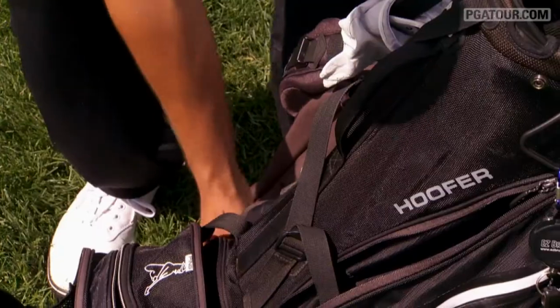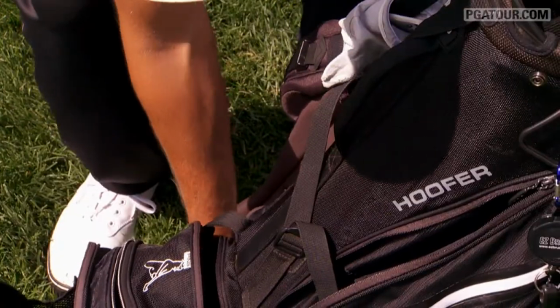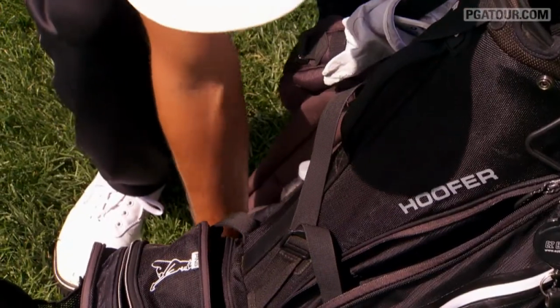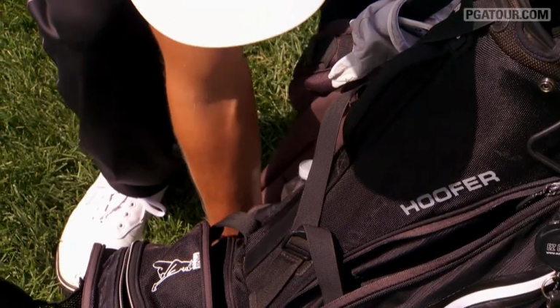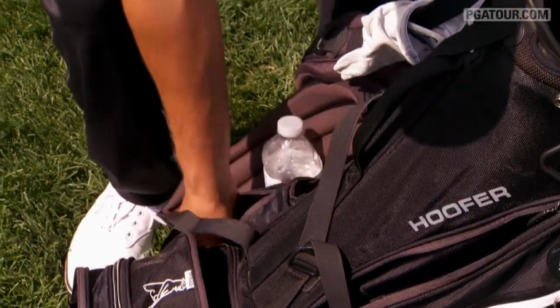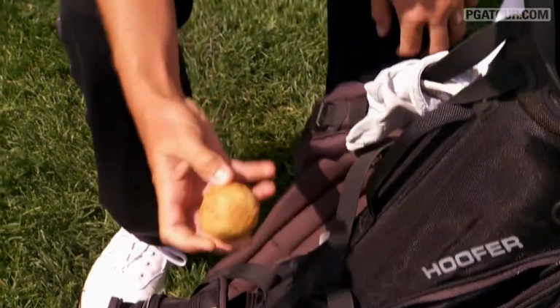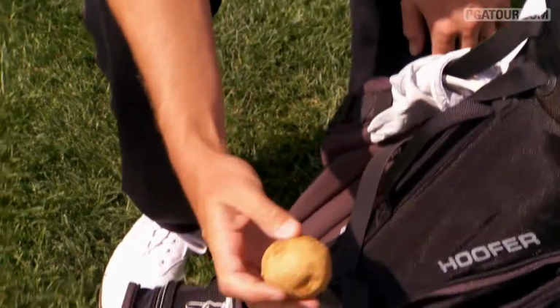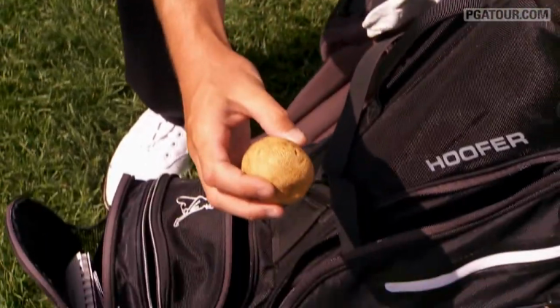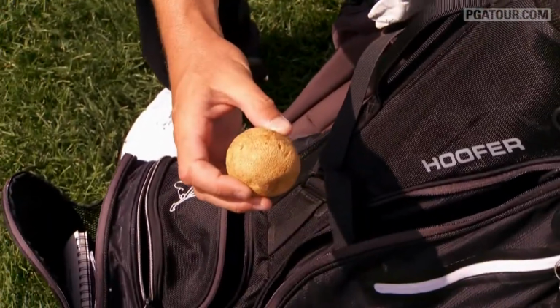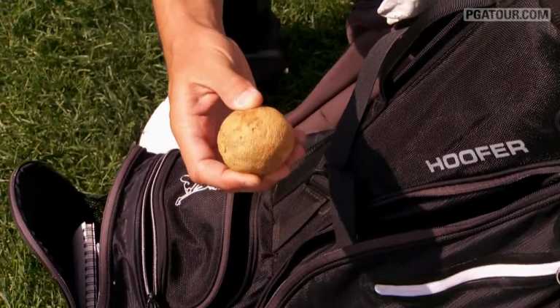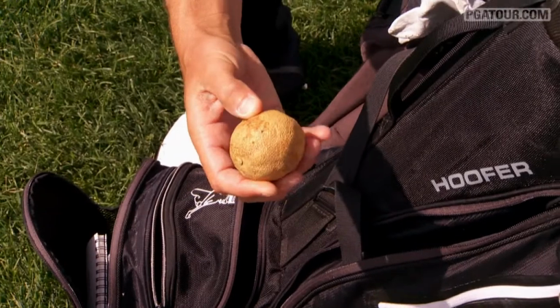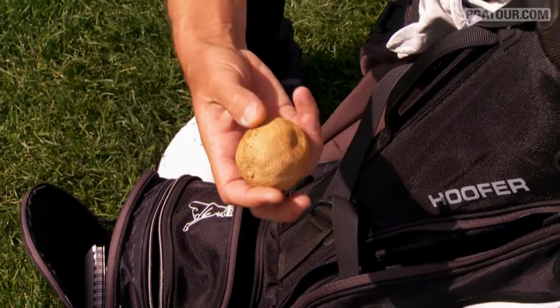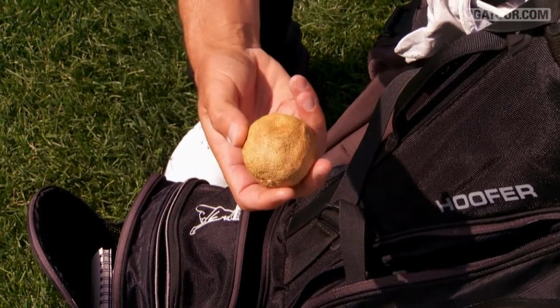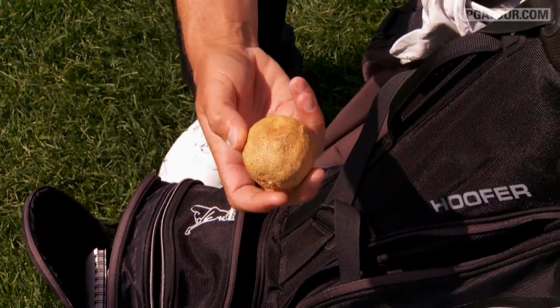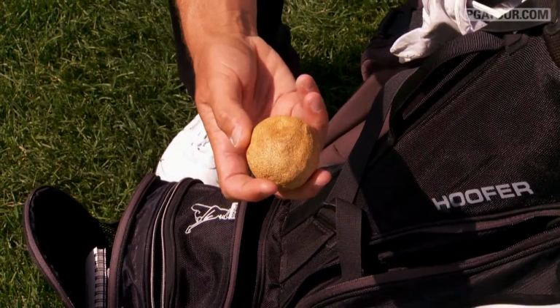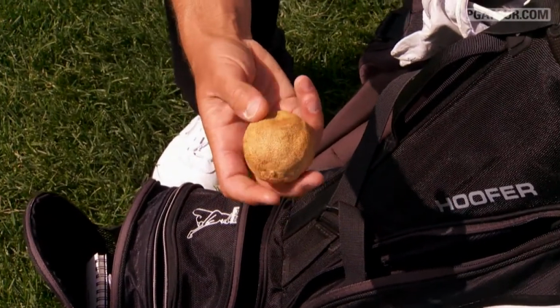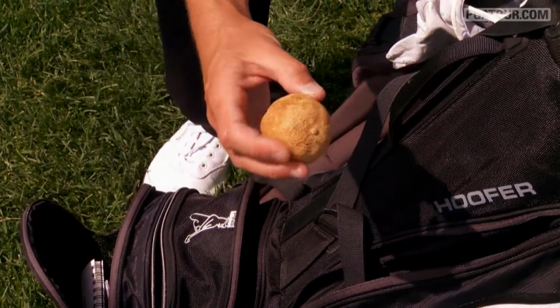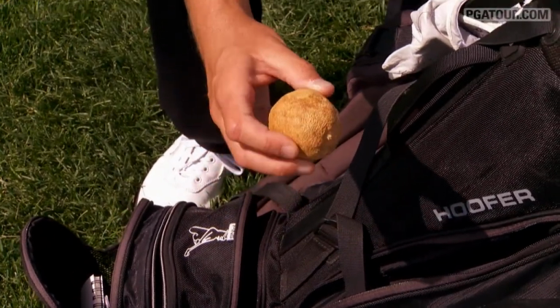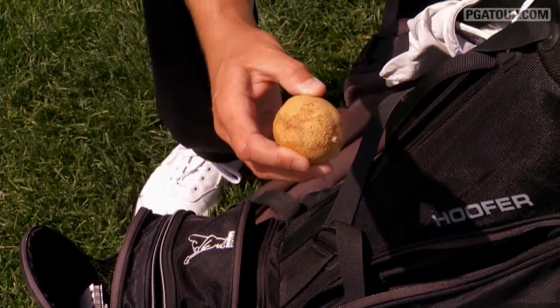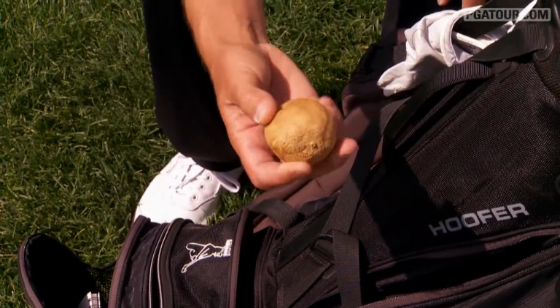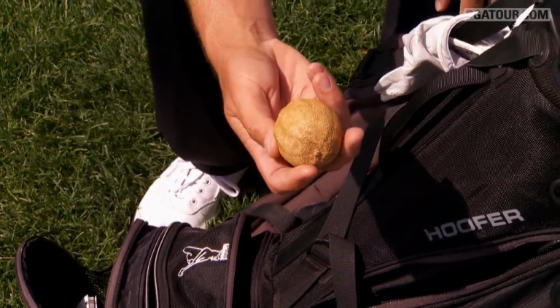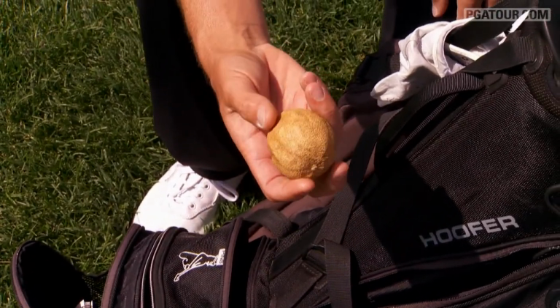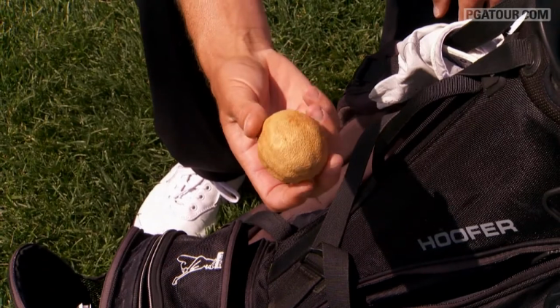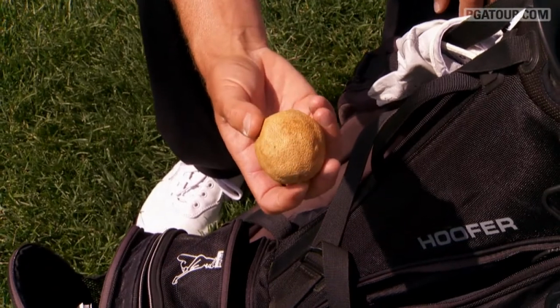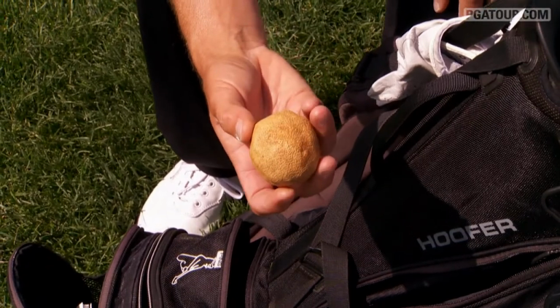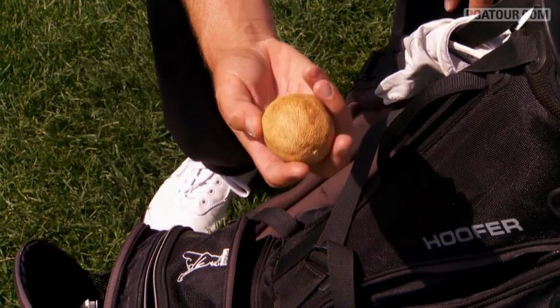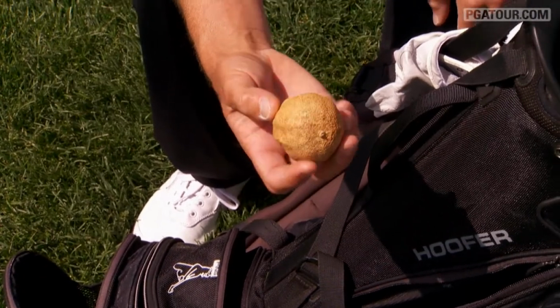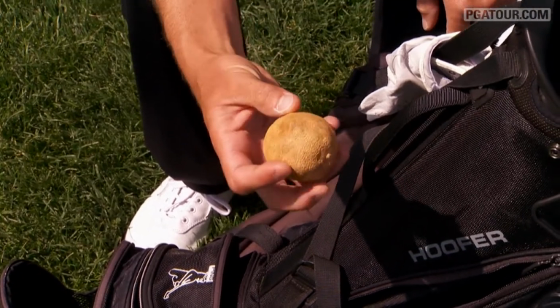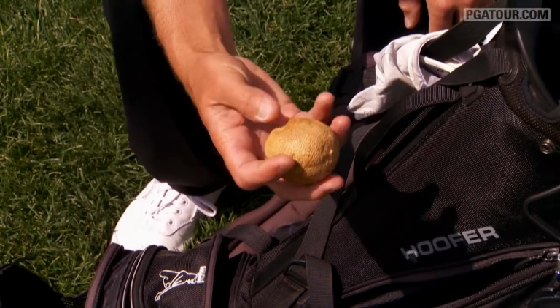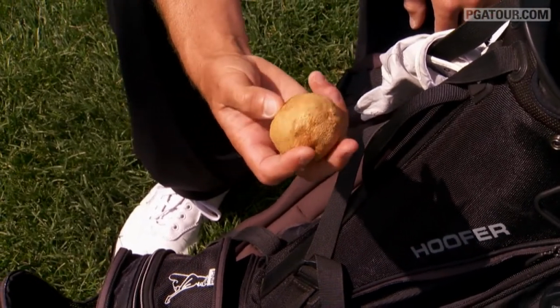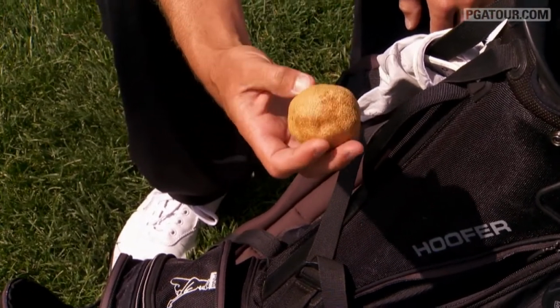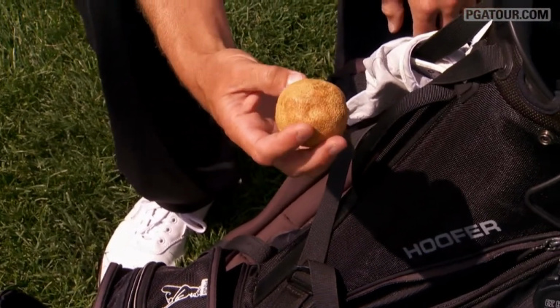The other interesting thing you can find in my bag is a petrified orange. My dad is a huge influence in my life, great supporter, number one fan. We found this in the garage in his old golf bag one day. It sits in the bottom of my bag, but I always know it's there — it's my little thing.